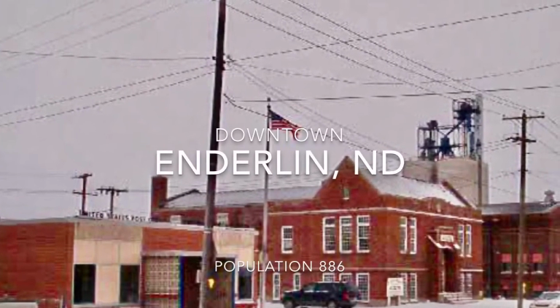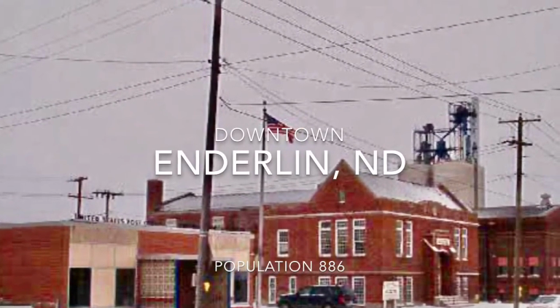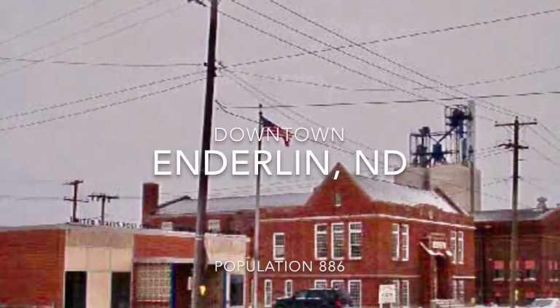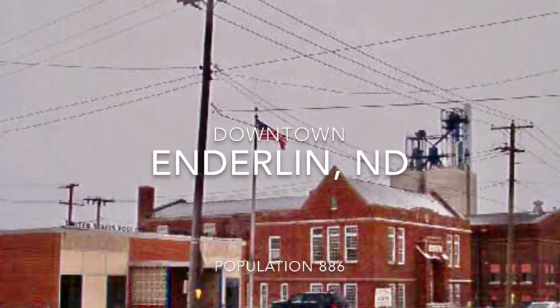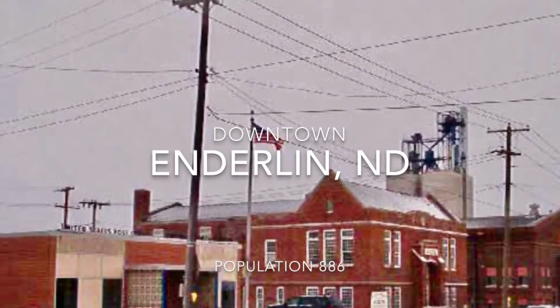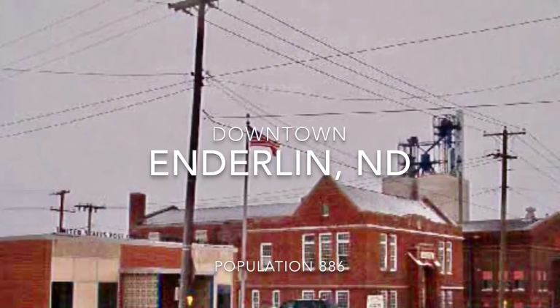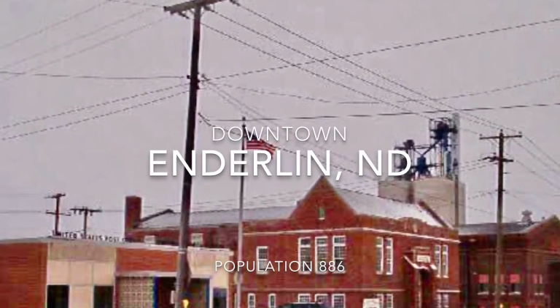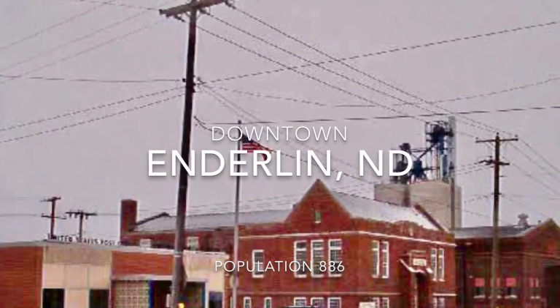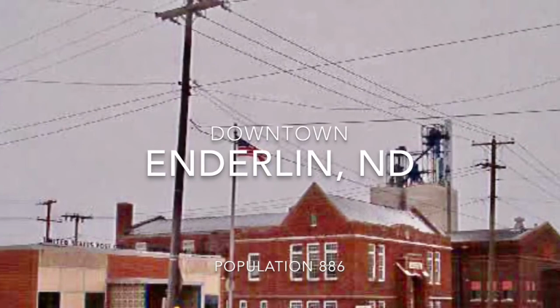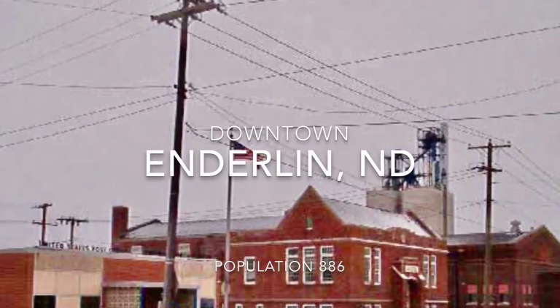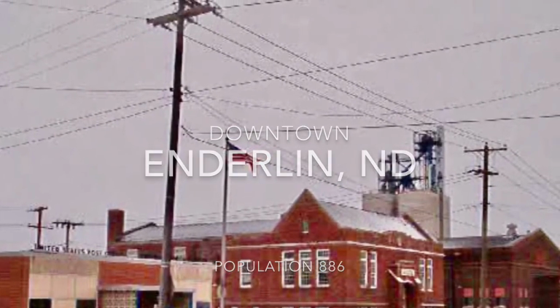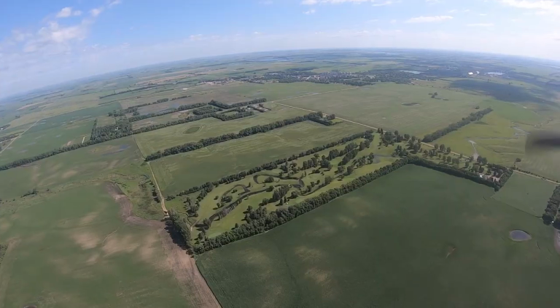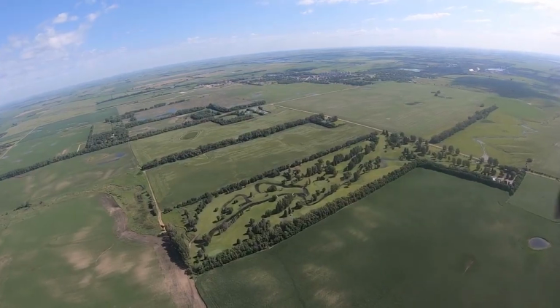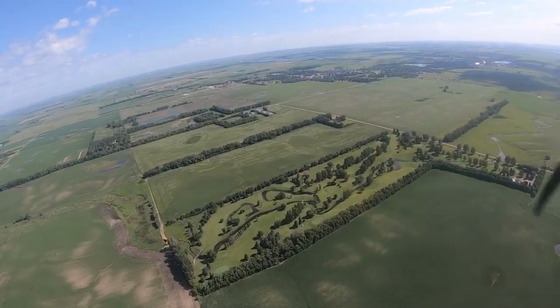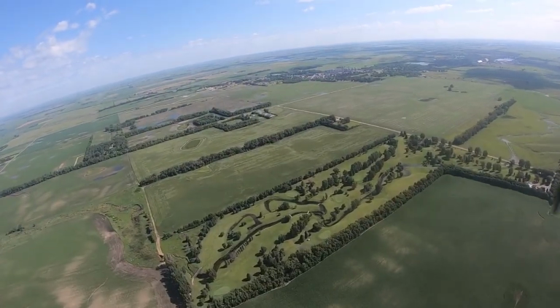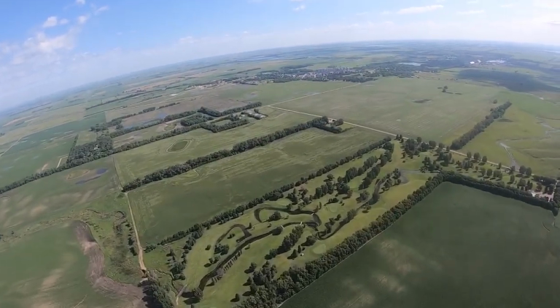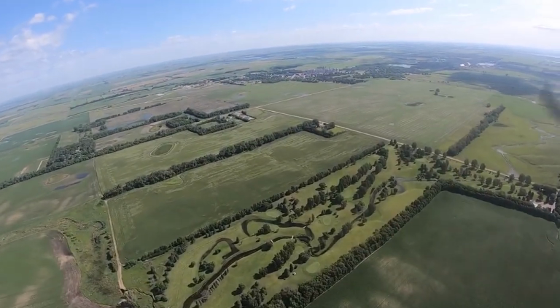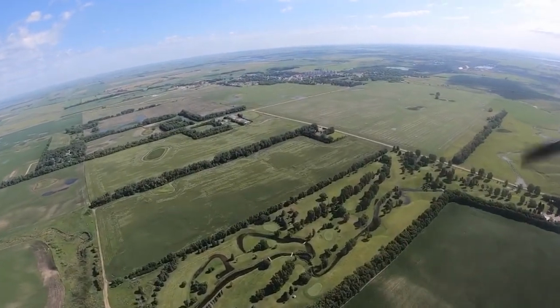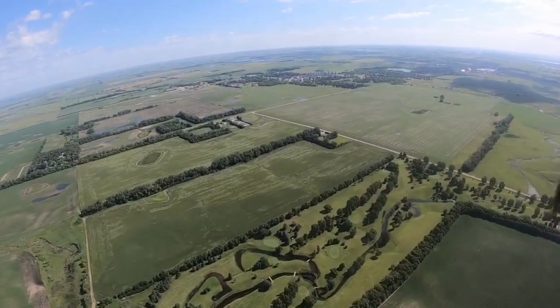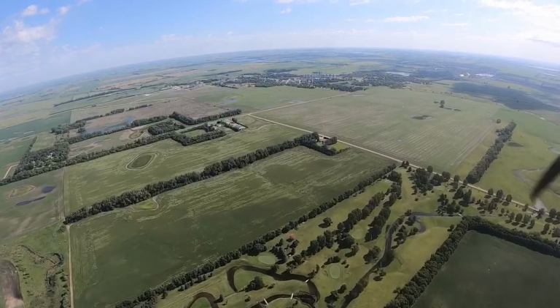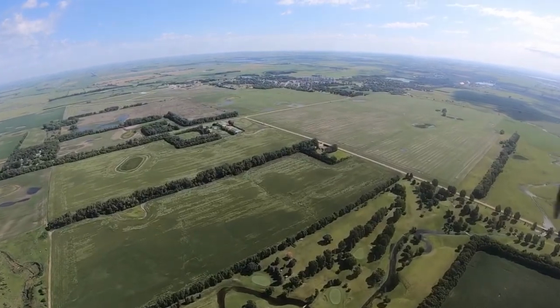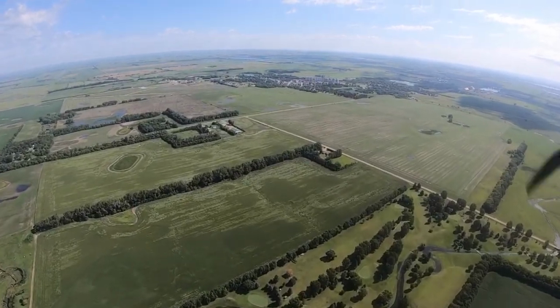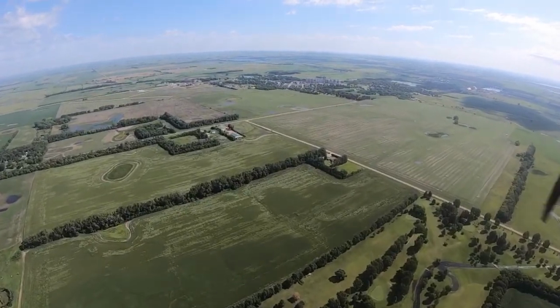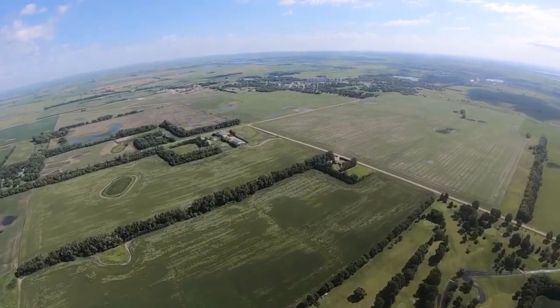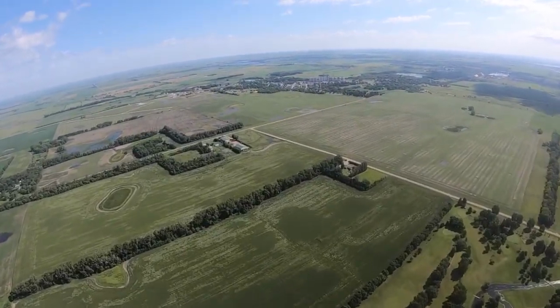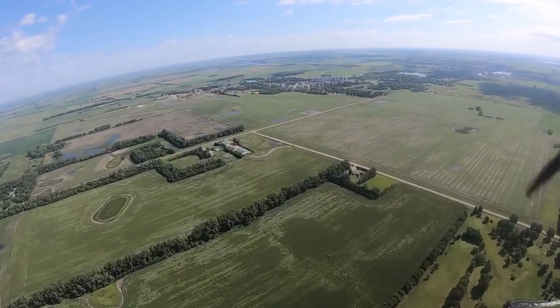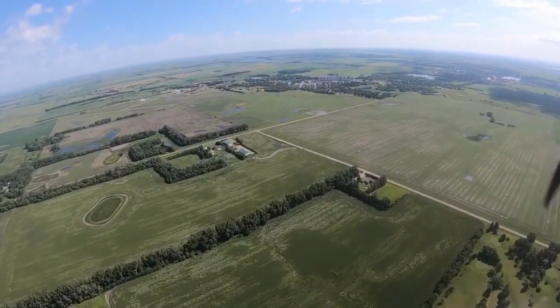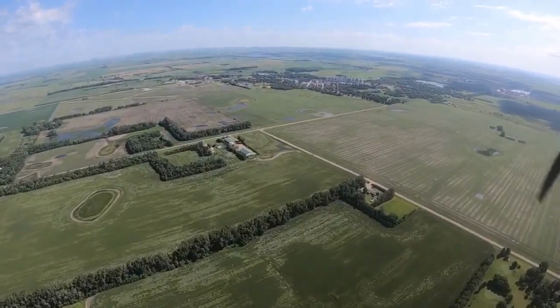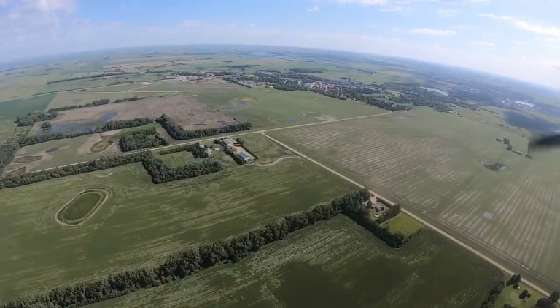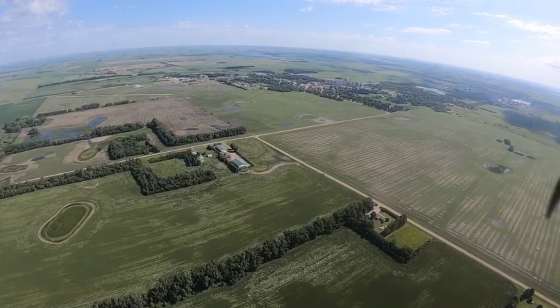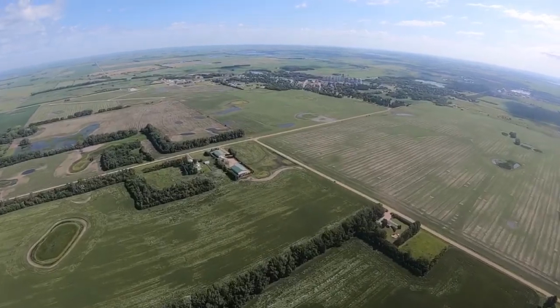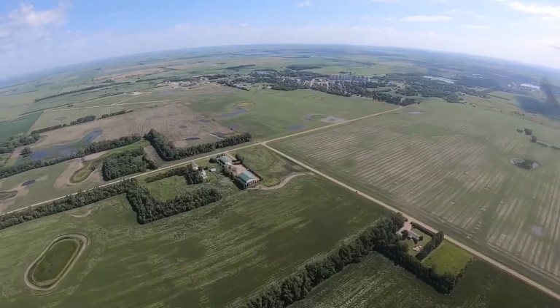Next stop, Enderlin, North Dakota. Local folklore suggests the name is derived from the semi-German 'Enderlin,' or 'end of line,' as the city was briefly the terminus of the Sioux Line Railroad's main line through North Dakota.